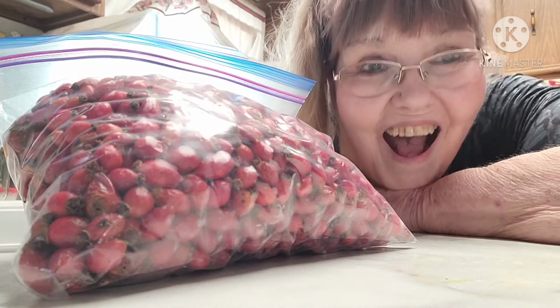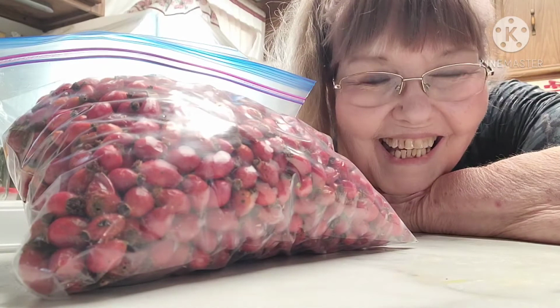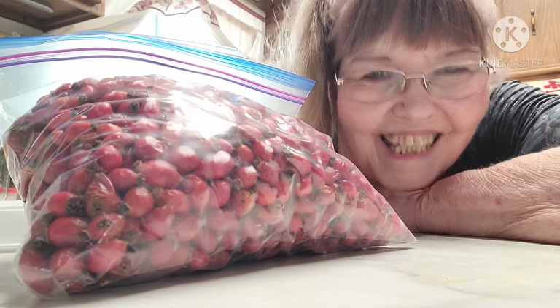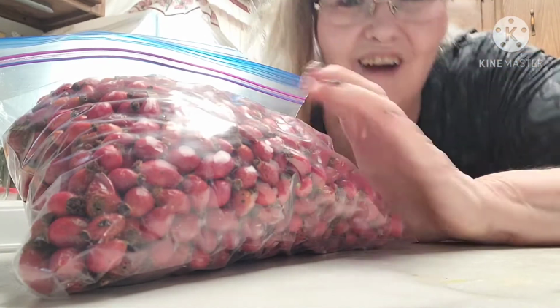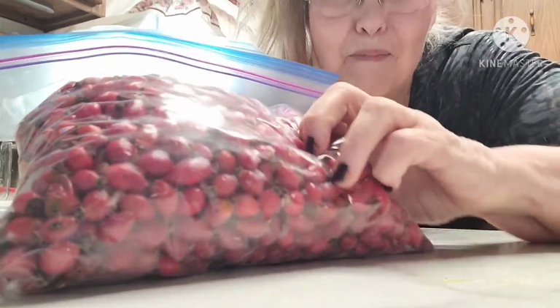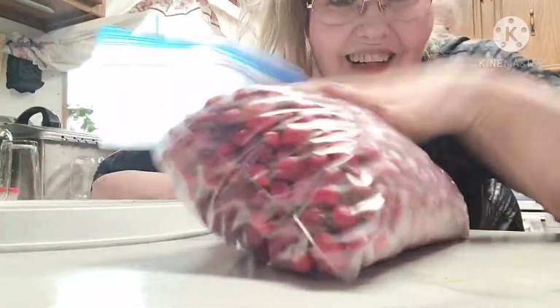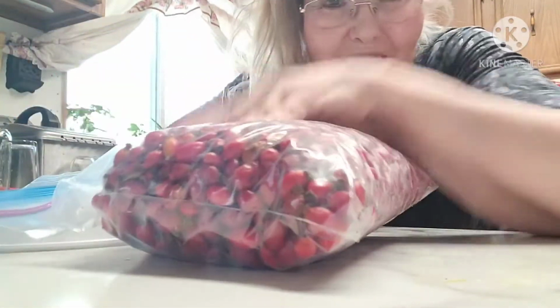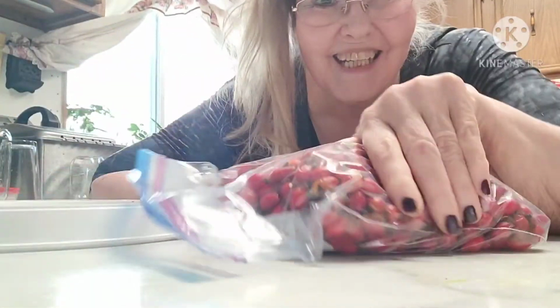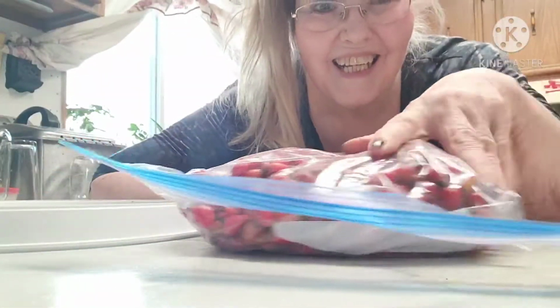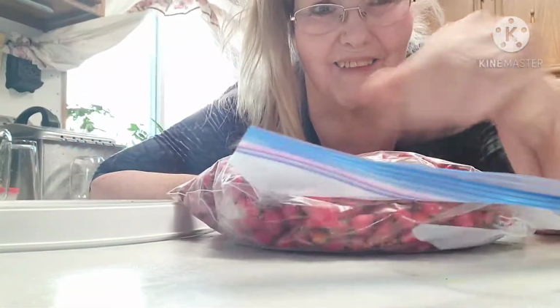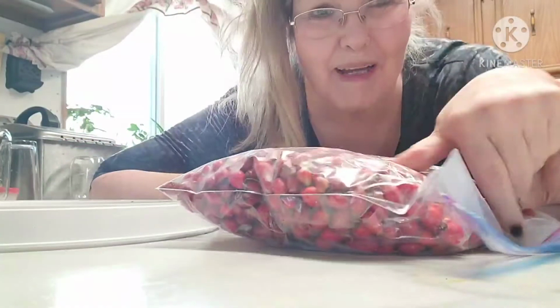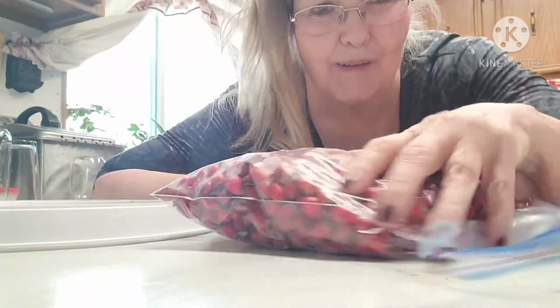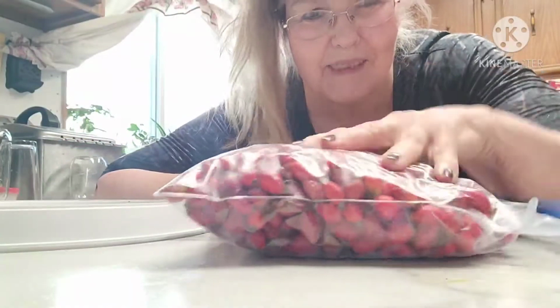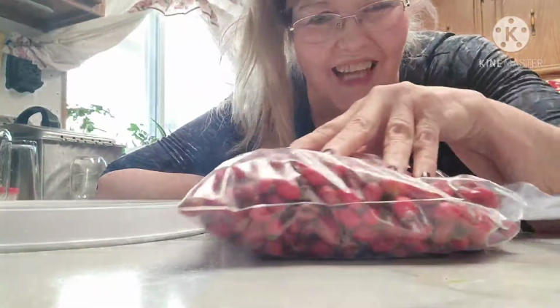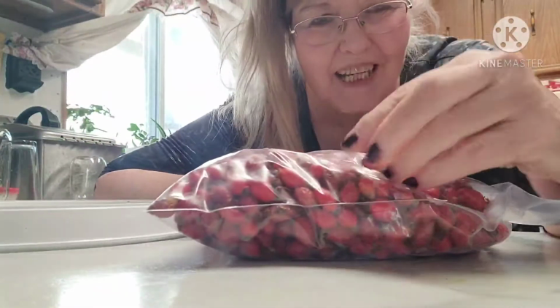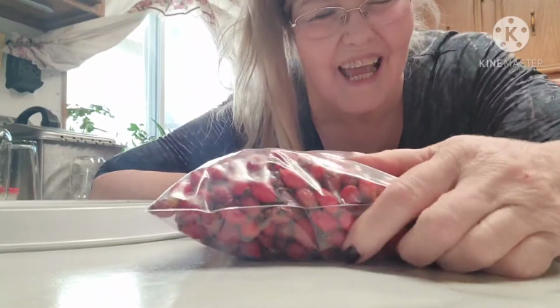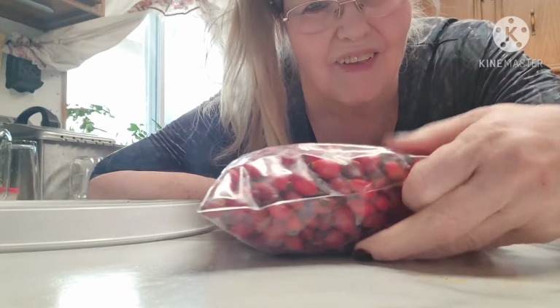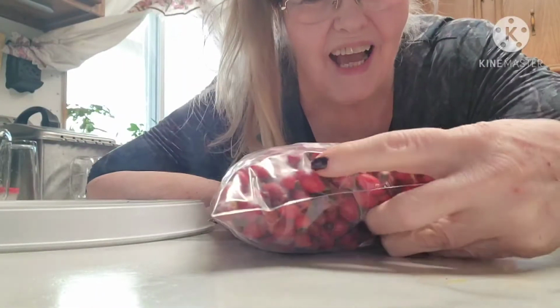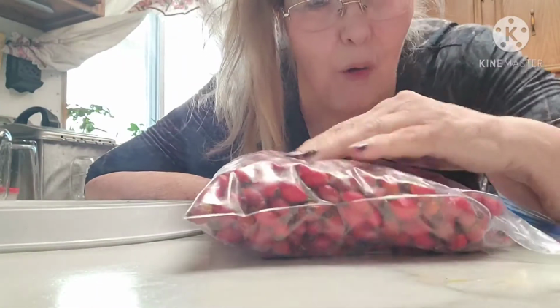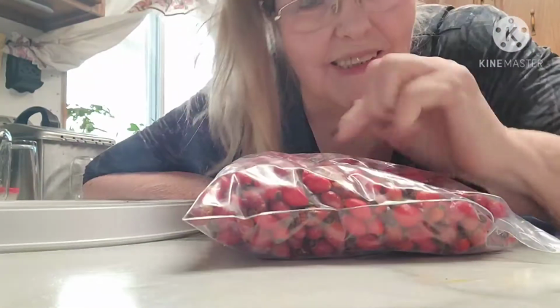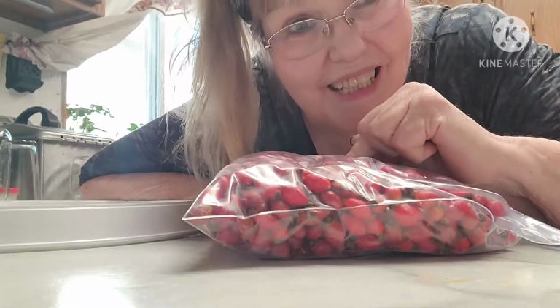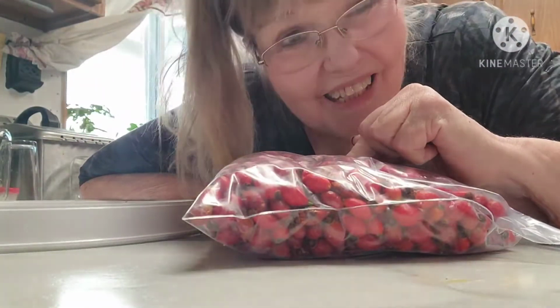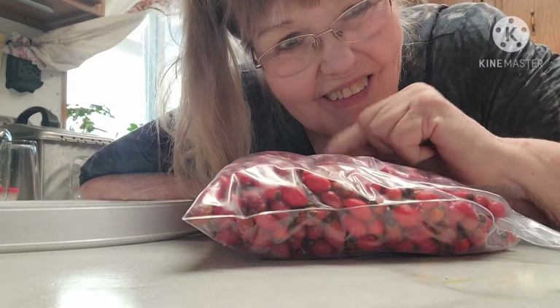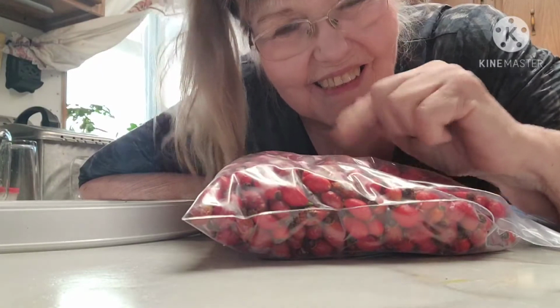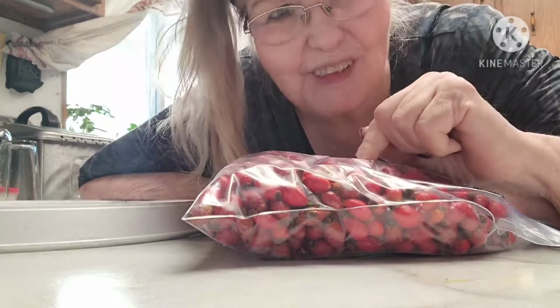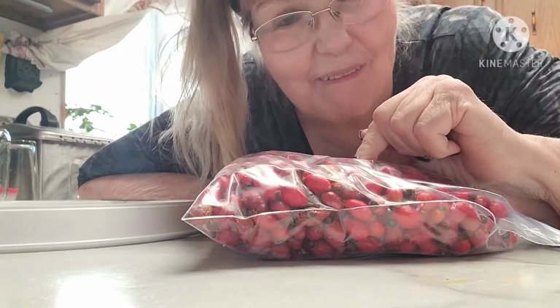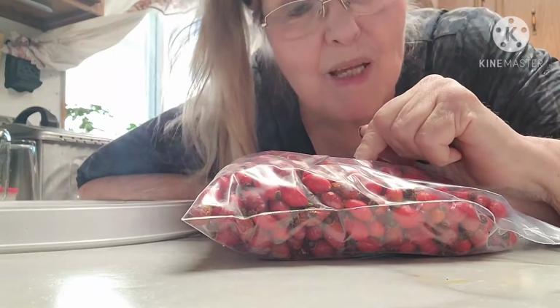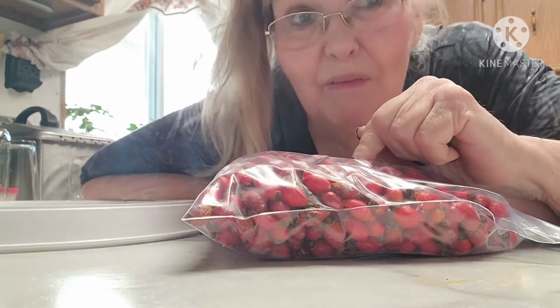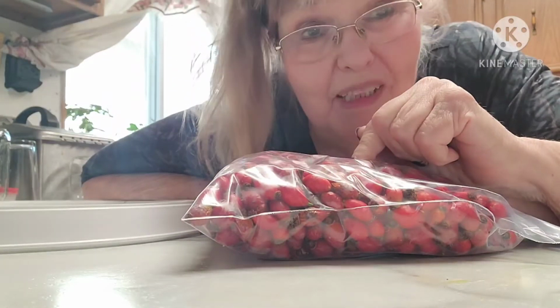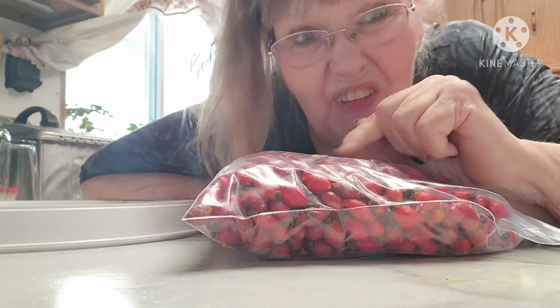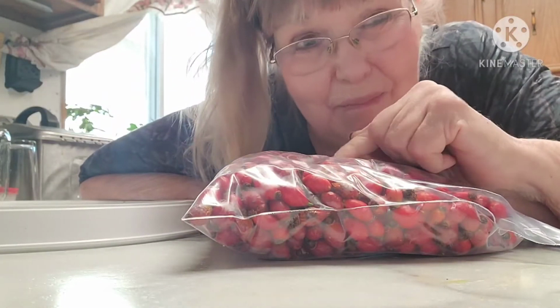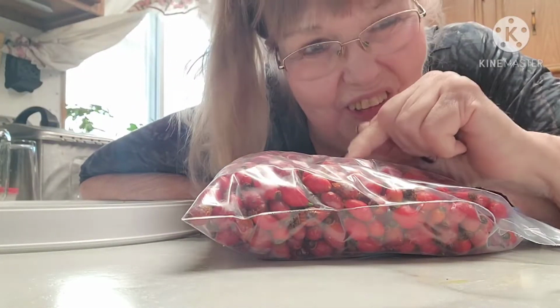Hi! Well, I picked the rest of my rose hips. Look how many I have. I had almost as many the second round as I did the first round. So now I'm going to show you what I'm going to do.